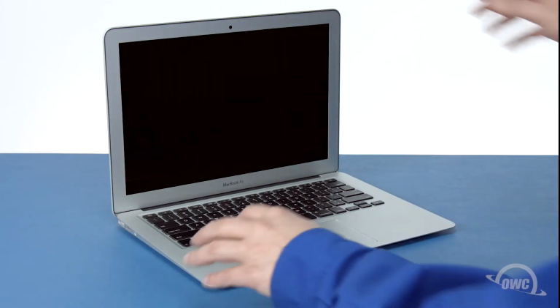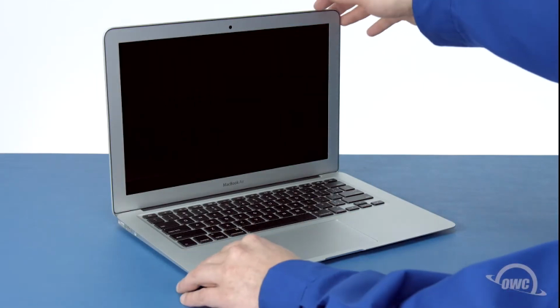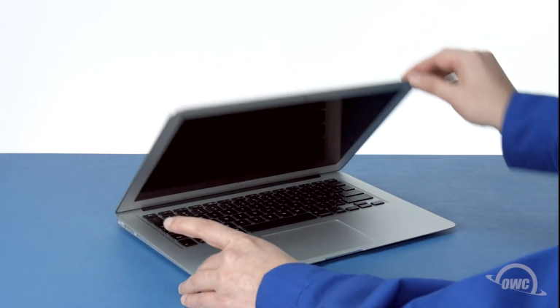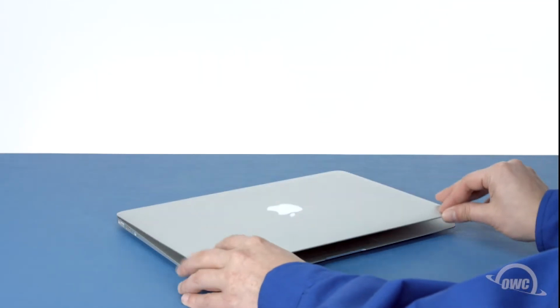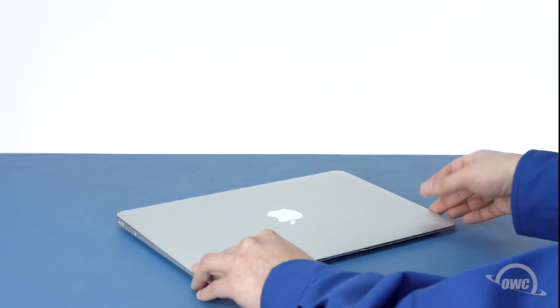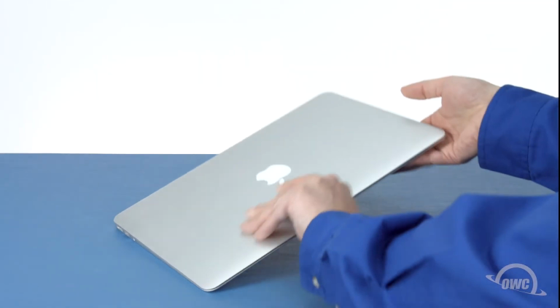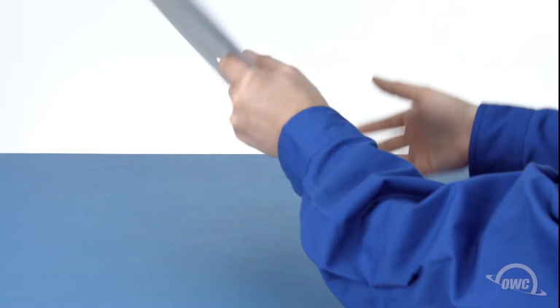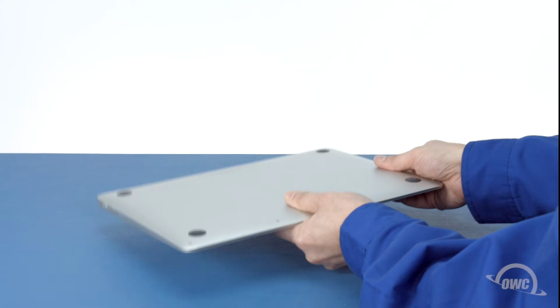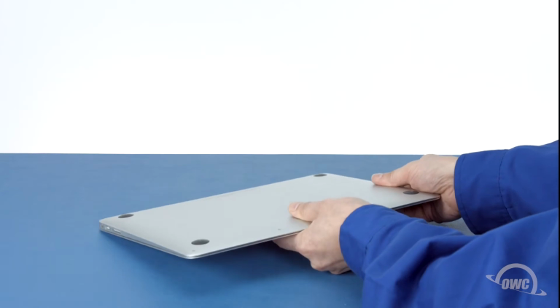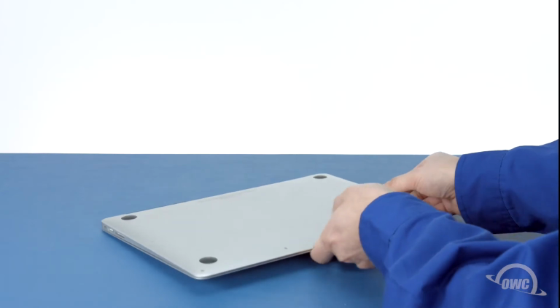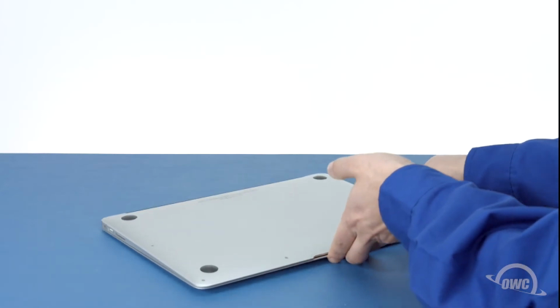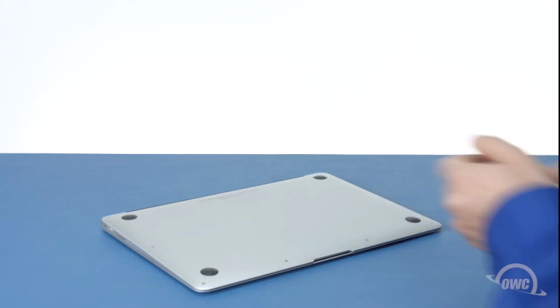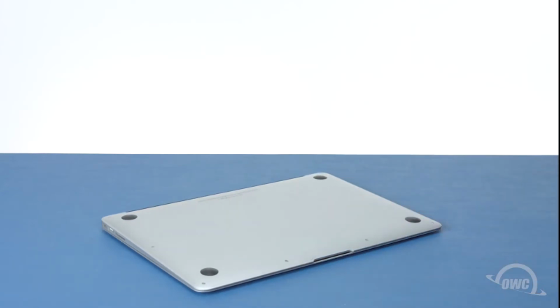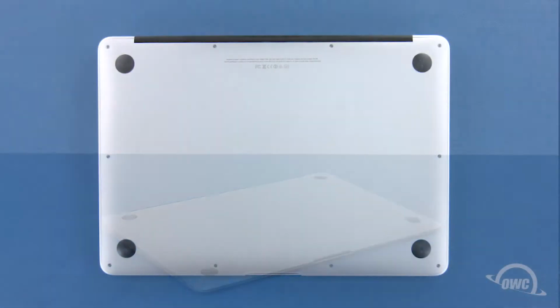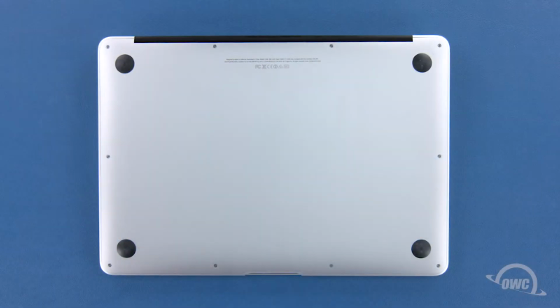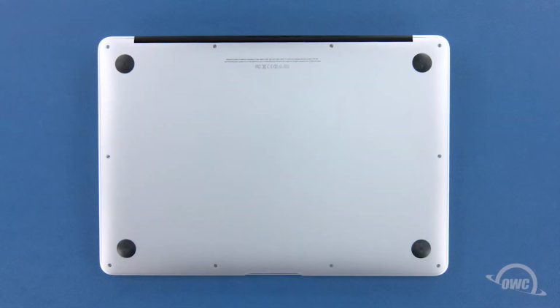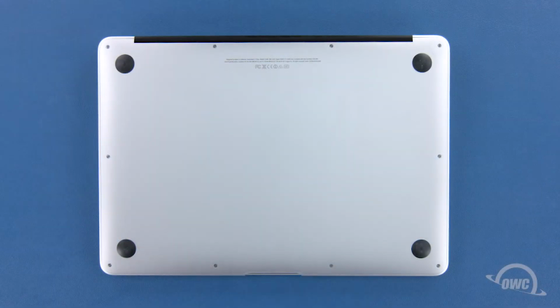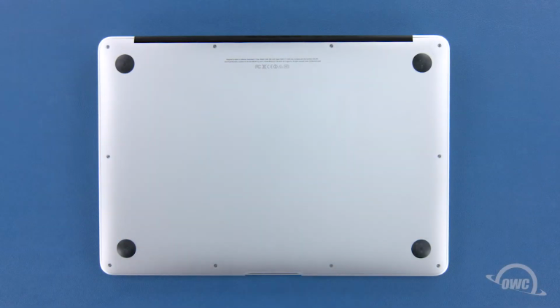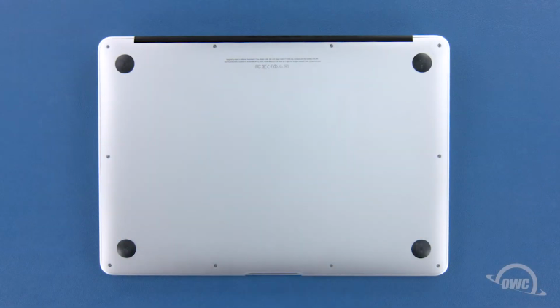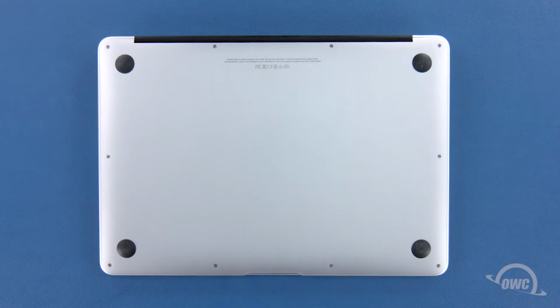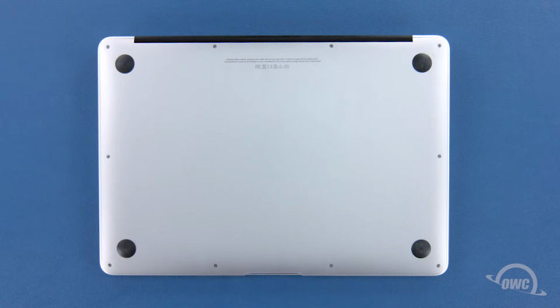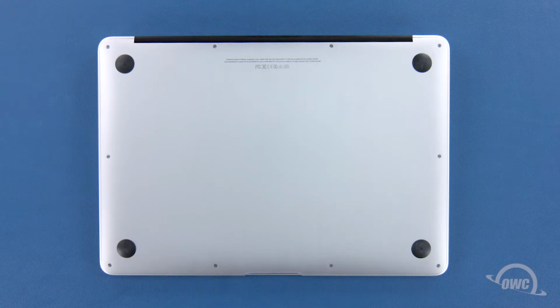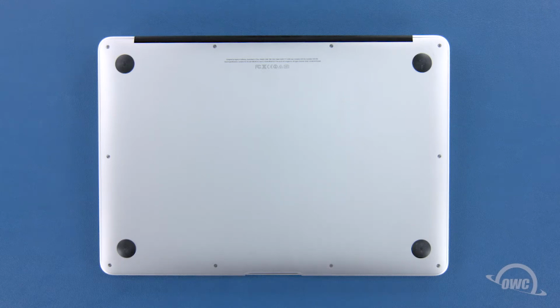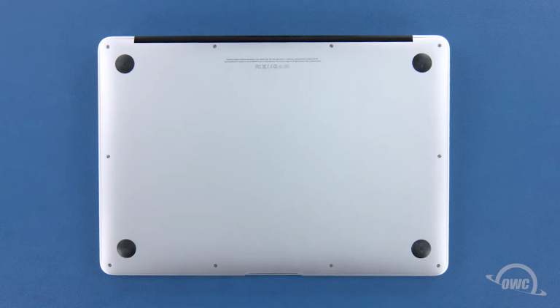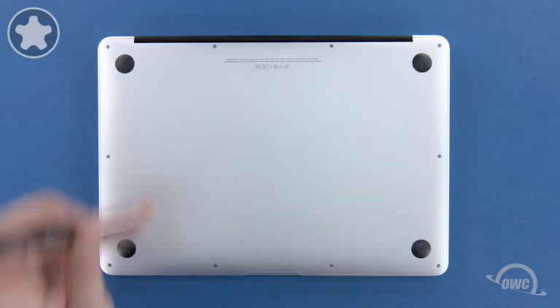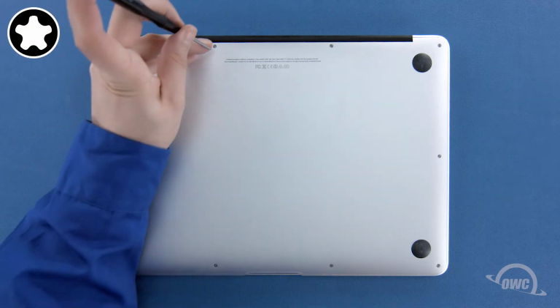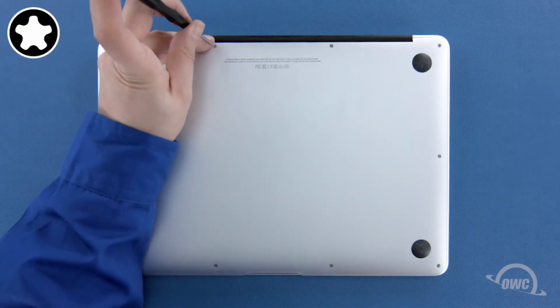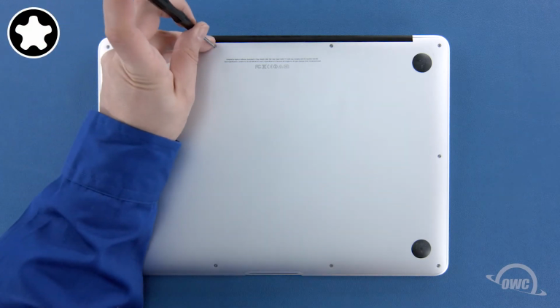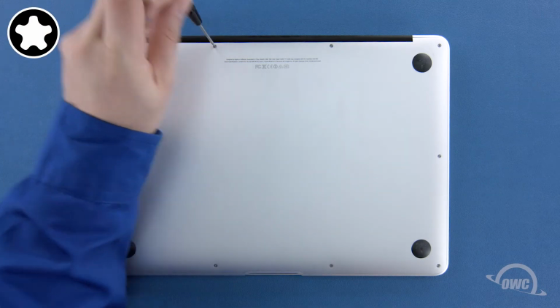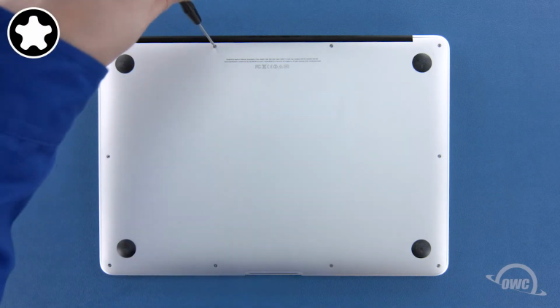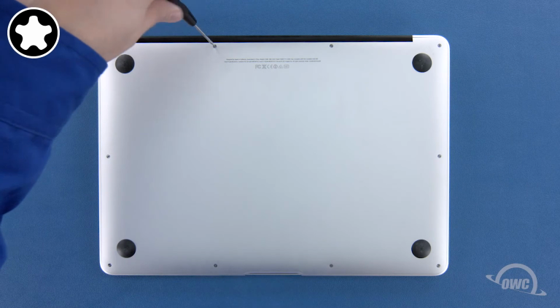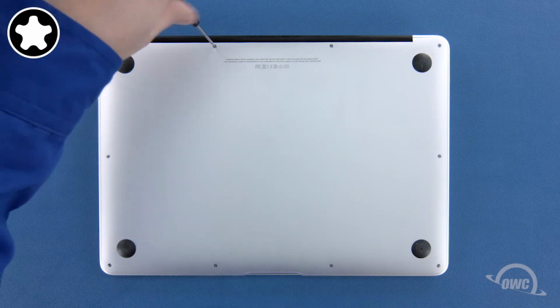The first step is to close the MacBook Air and flip it over. On the bottom are 10 five-point screws to remove with your pentalobe screwdriver. The two center ones on the hinge edge are longer than the others, so let's remove those first.